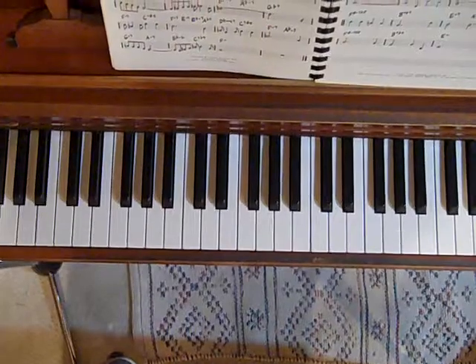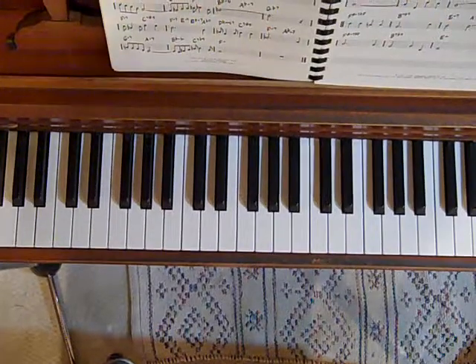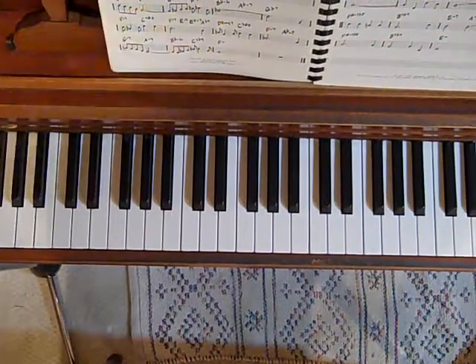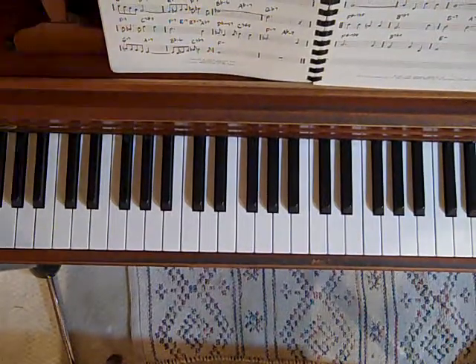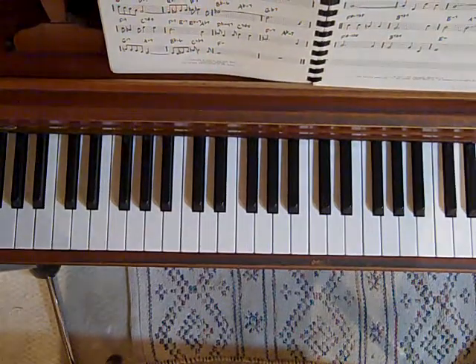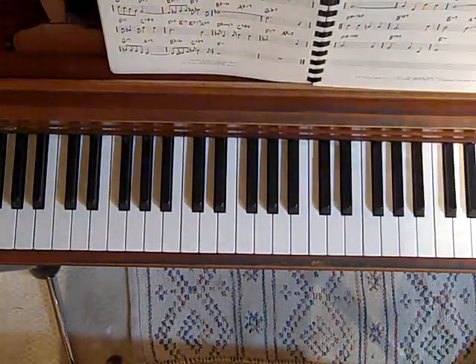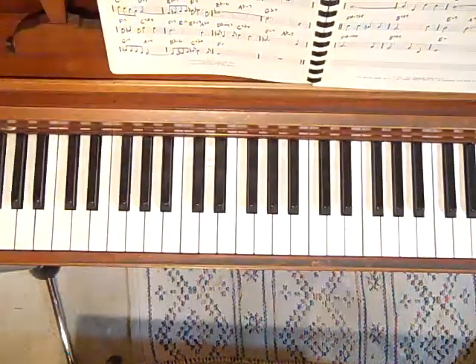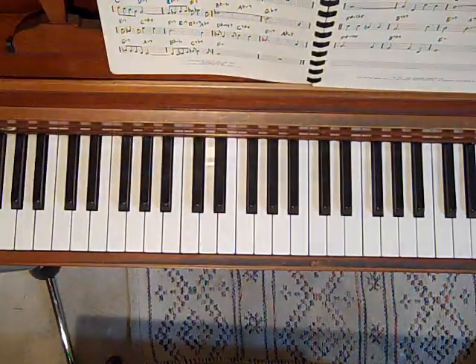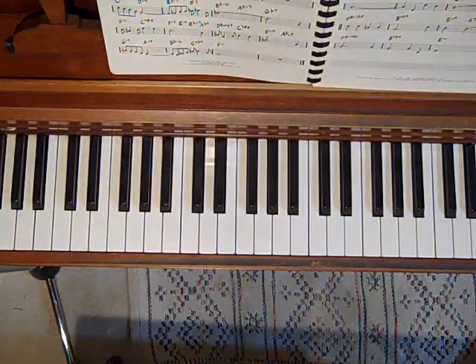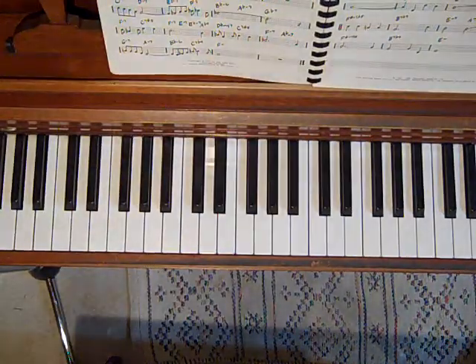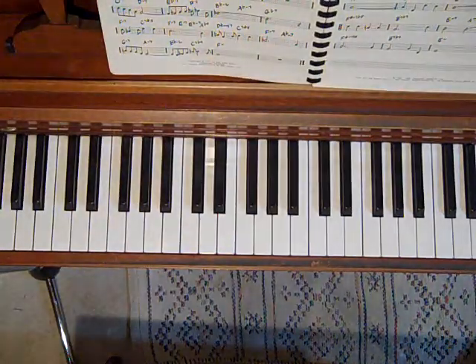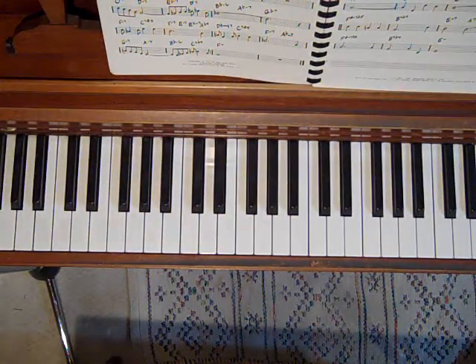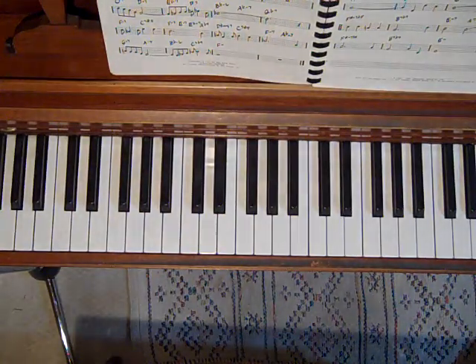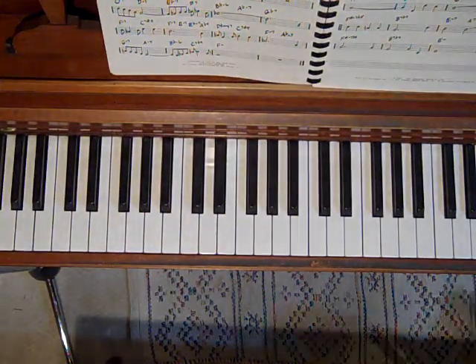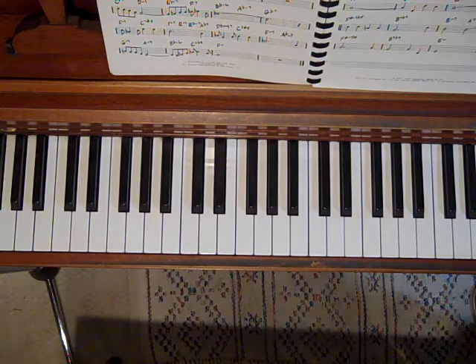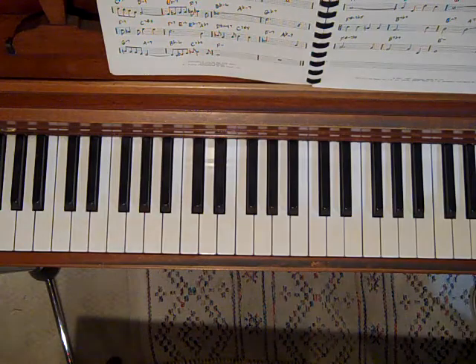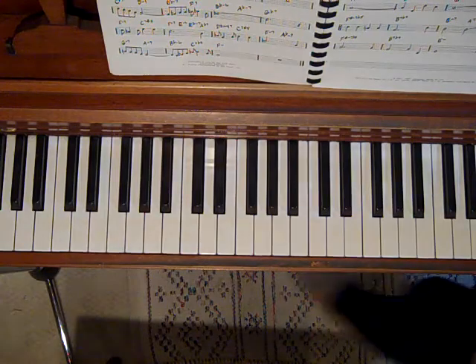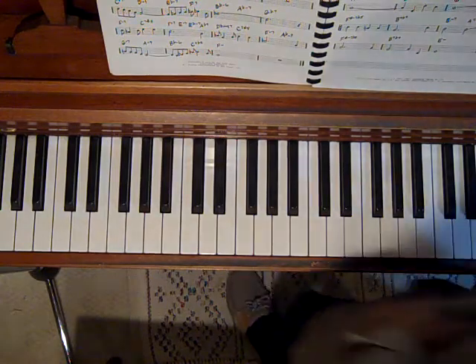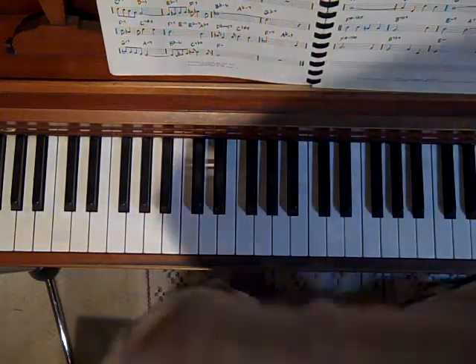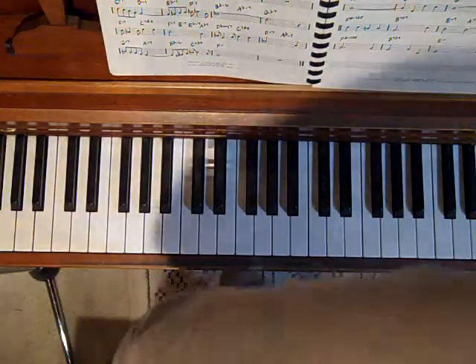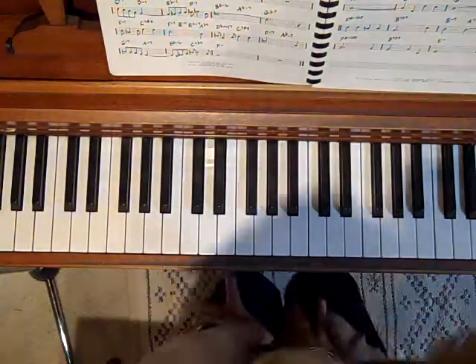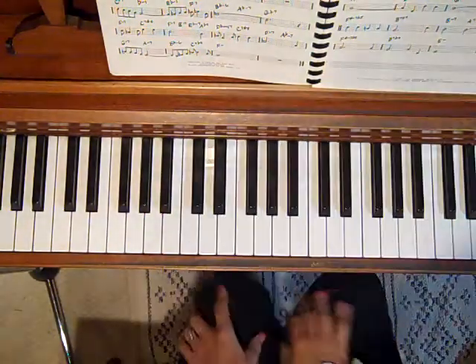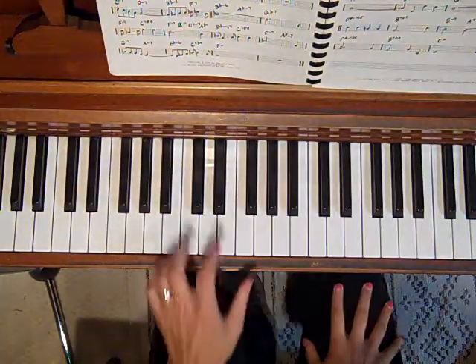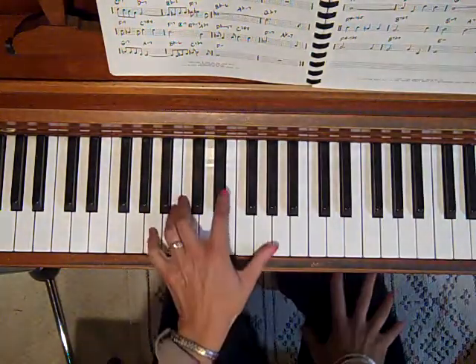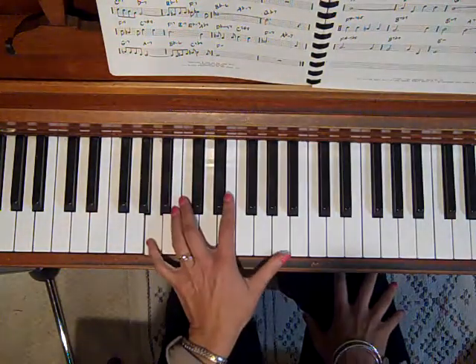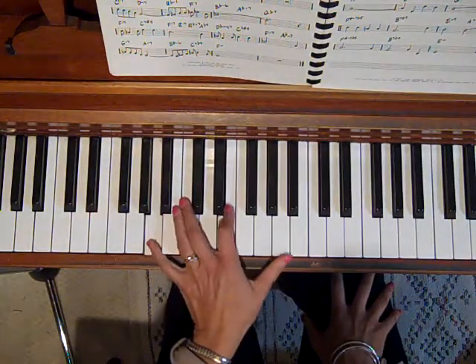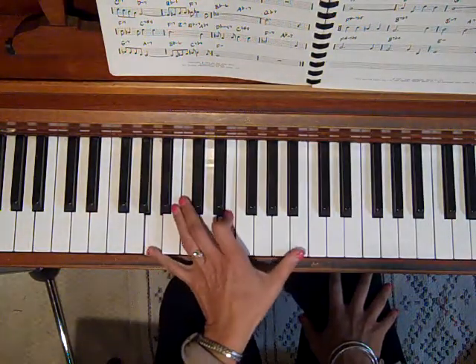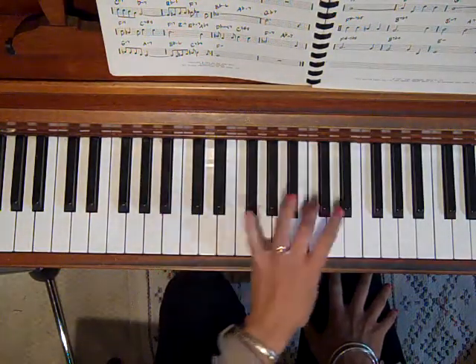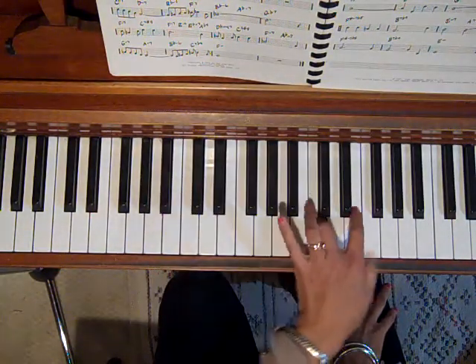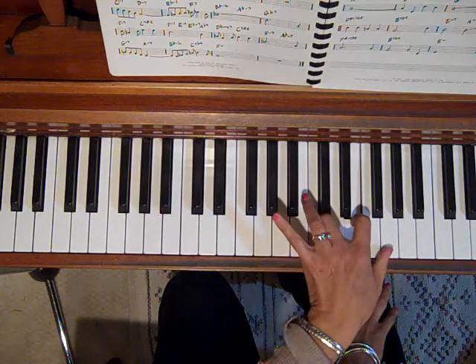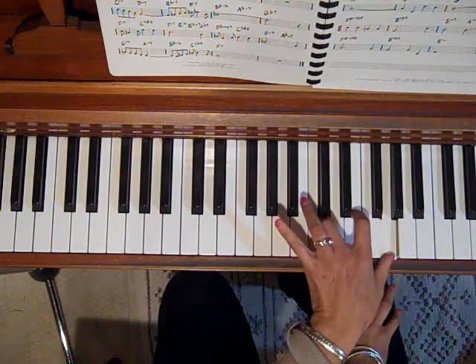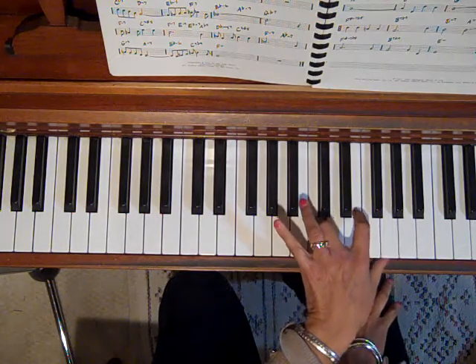Hey everybody! Debbie here from Easy Piano Styles. Last week we were talking about the full roll.